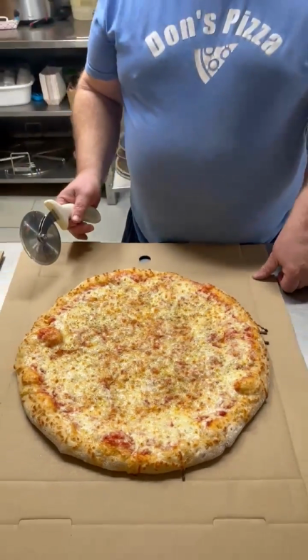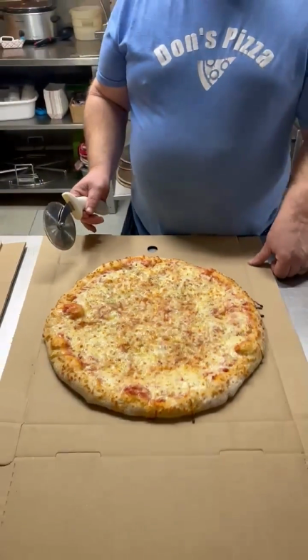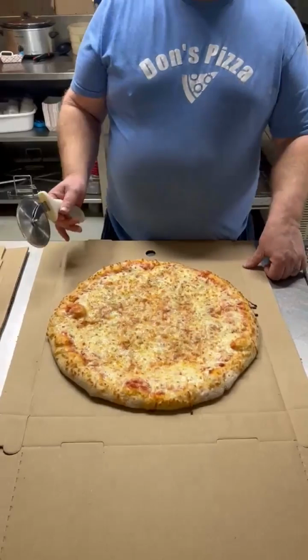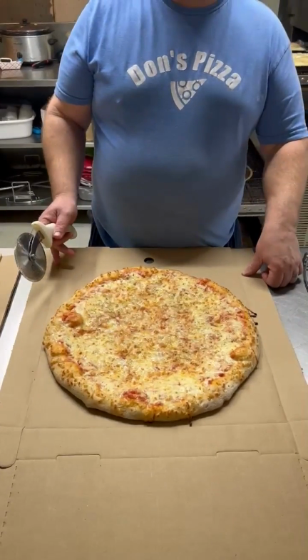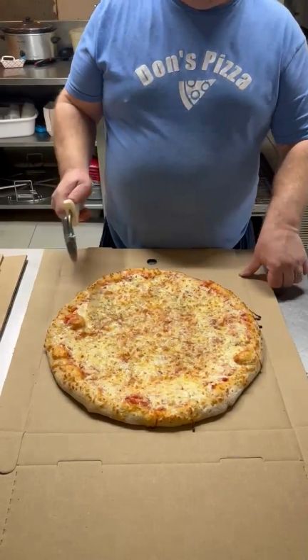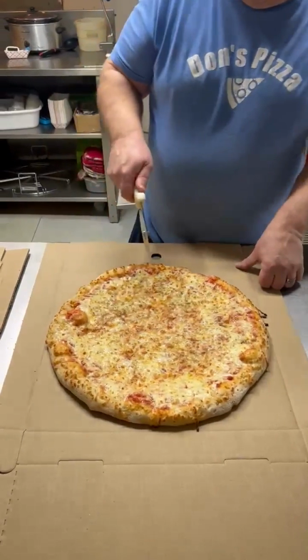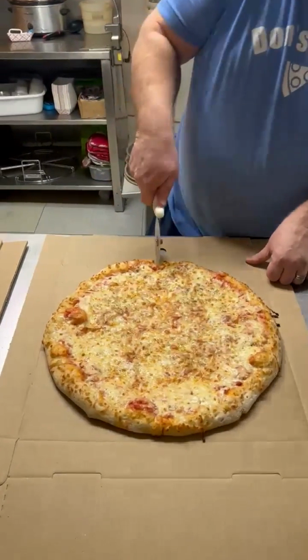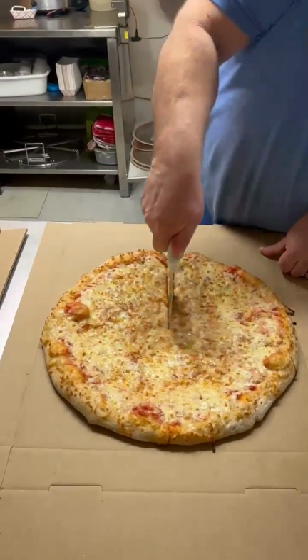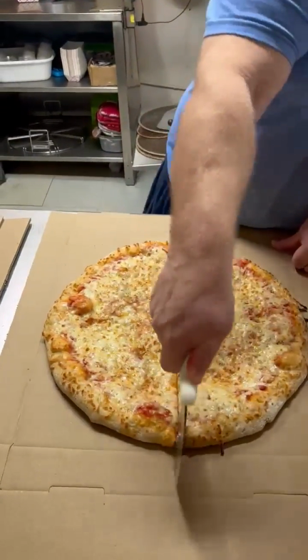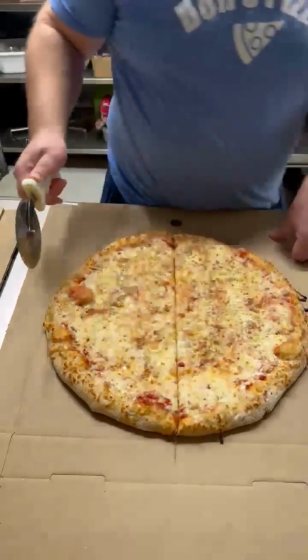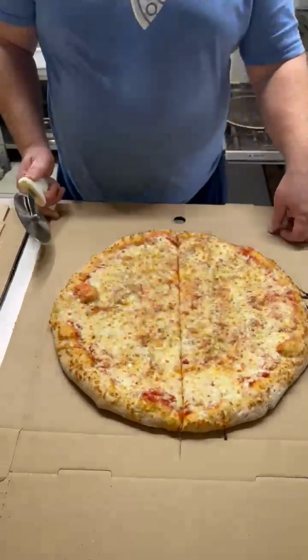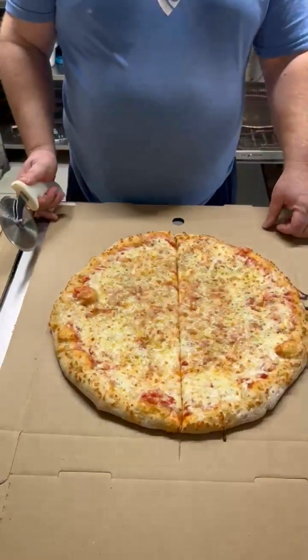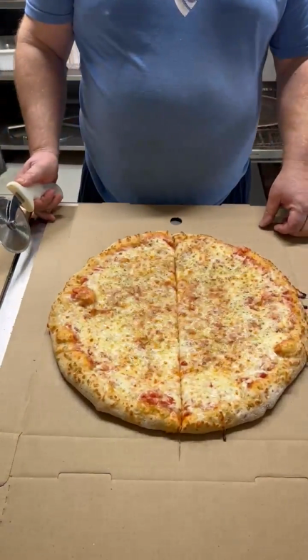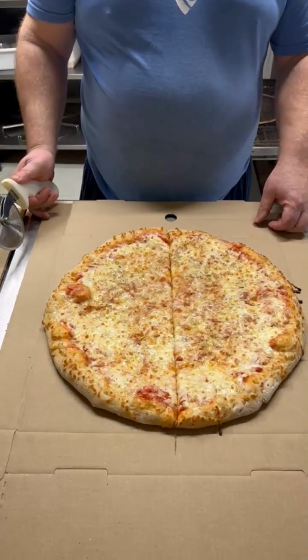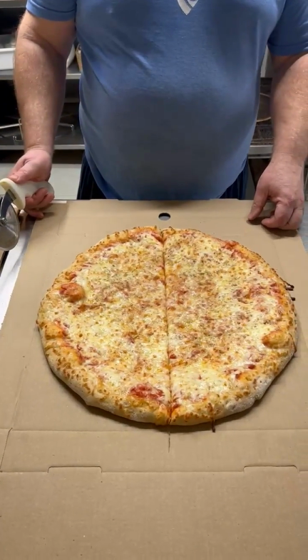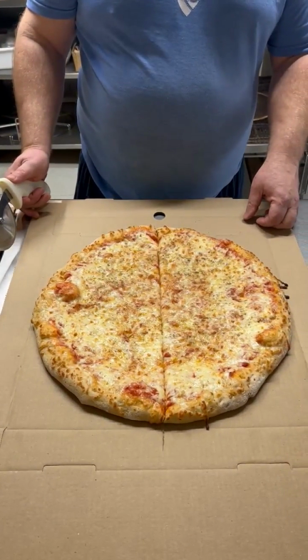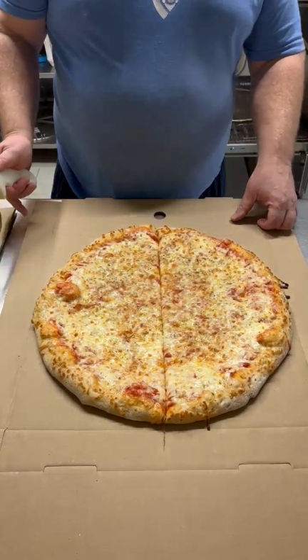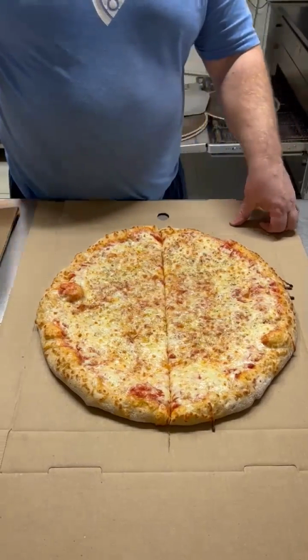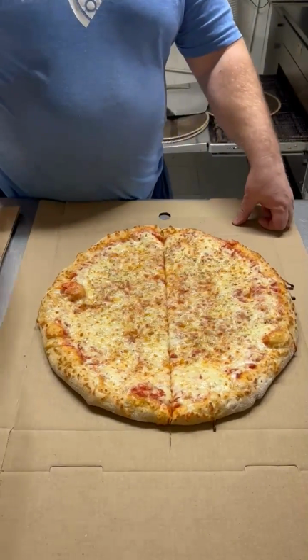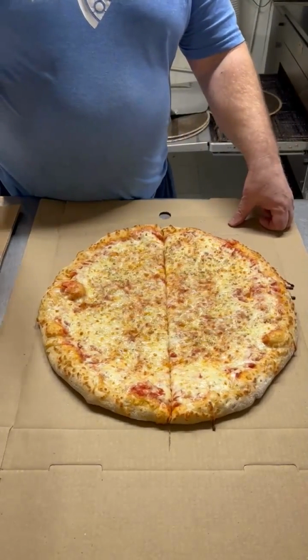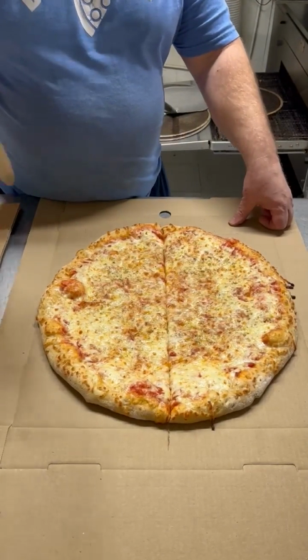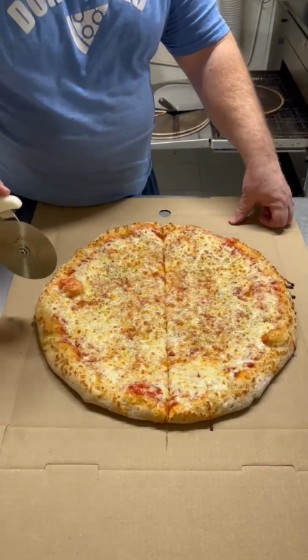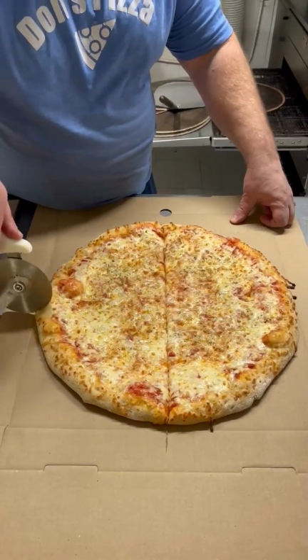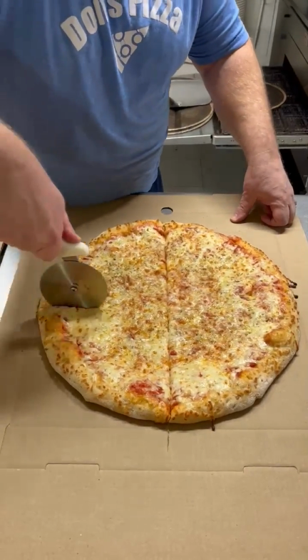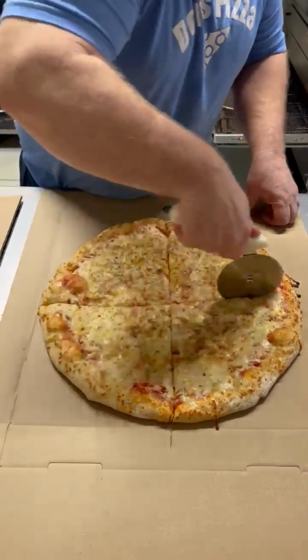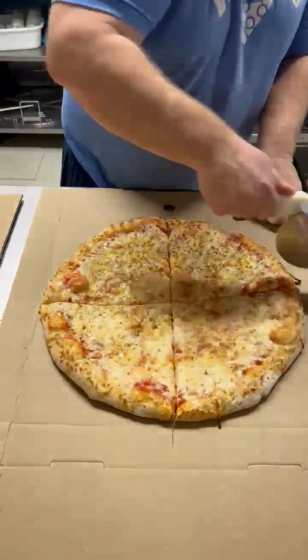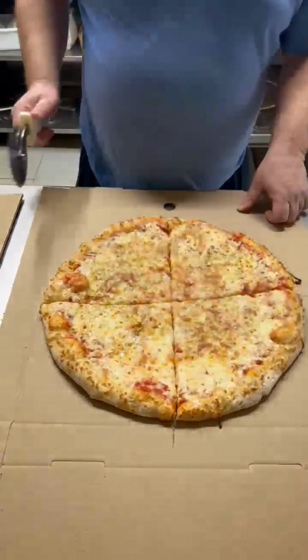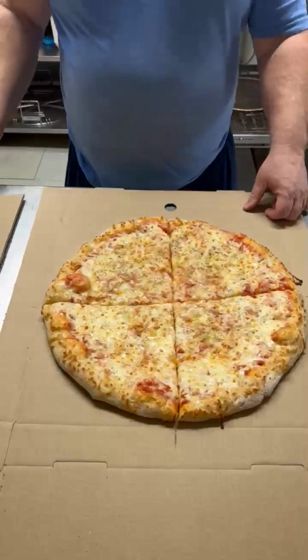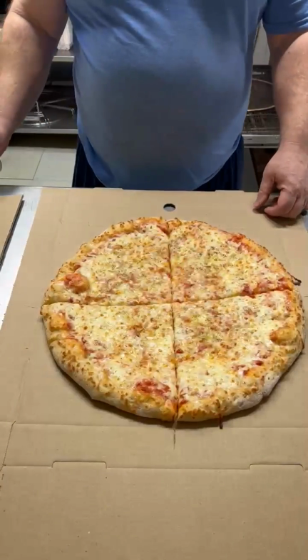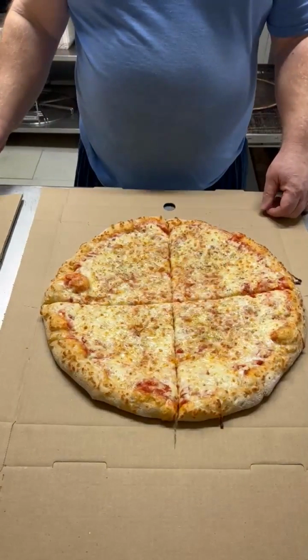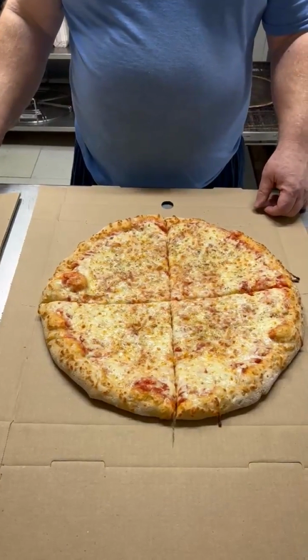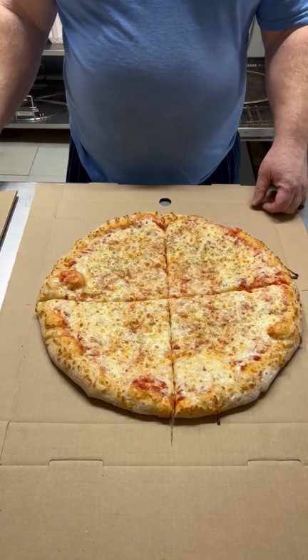Now we're going to cut it into one half. Alright, that would be one half. Then we're going to do one quarter. Okay, and that's what one quarter looks like.